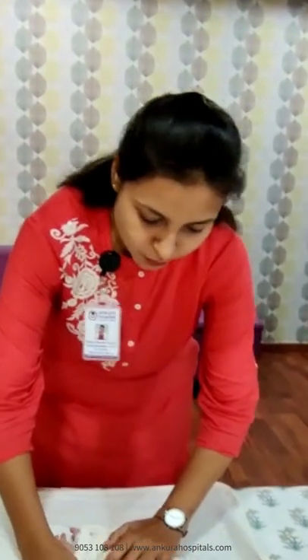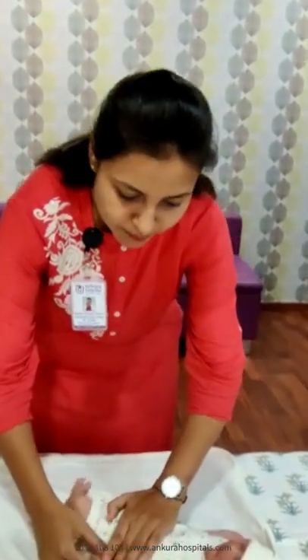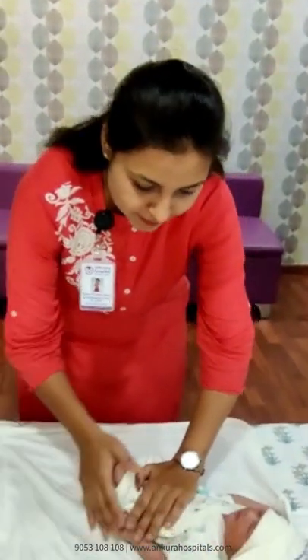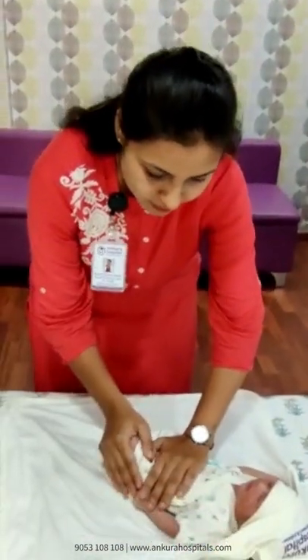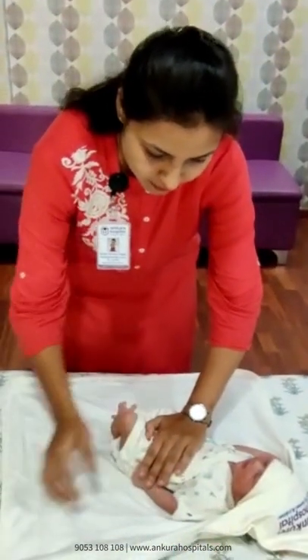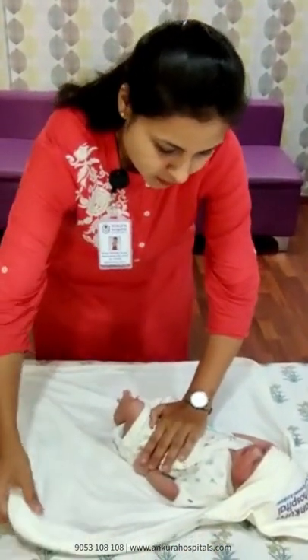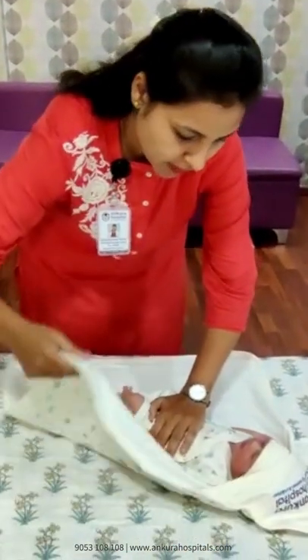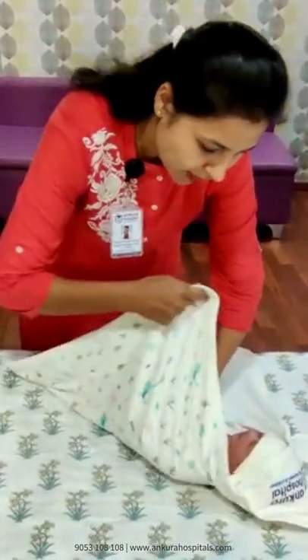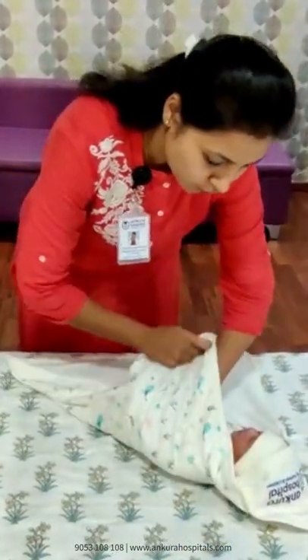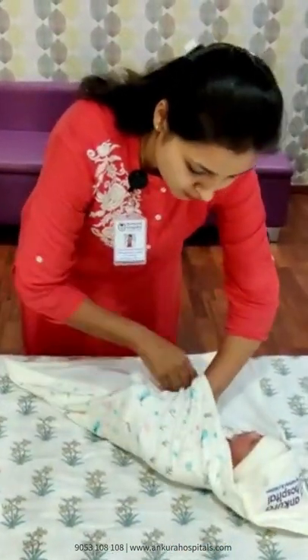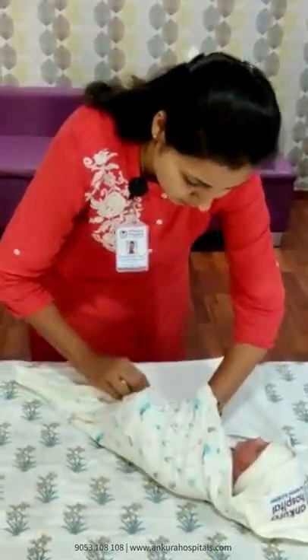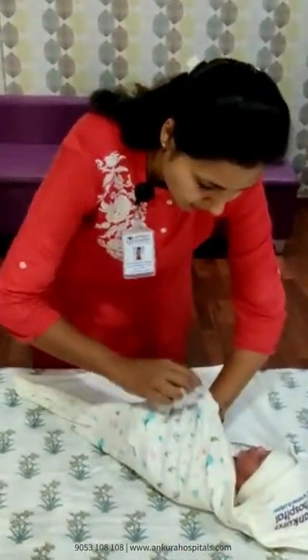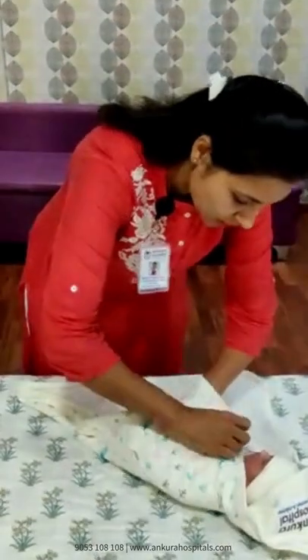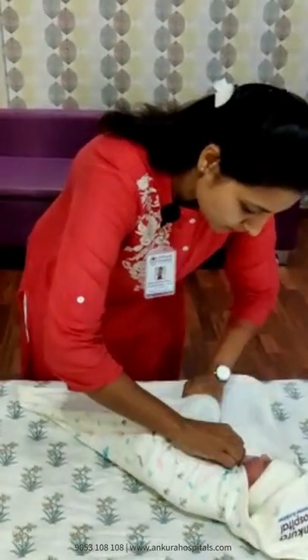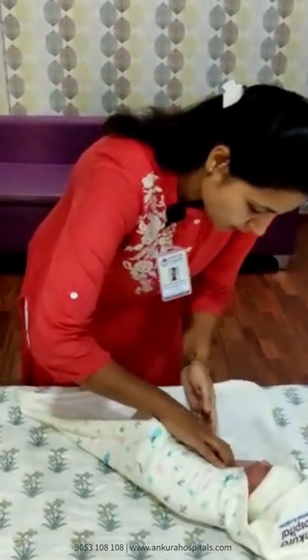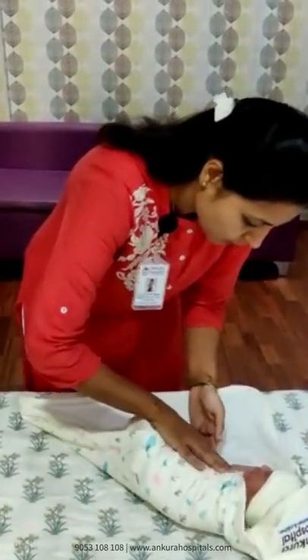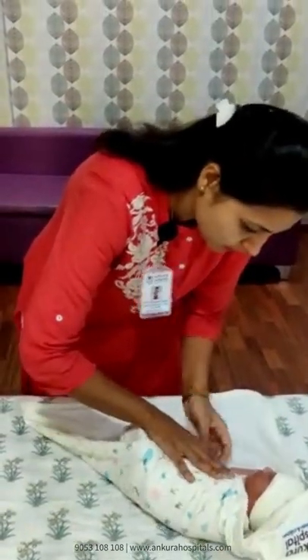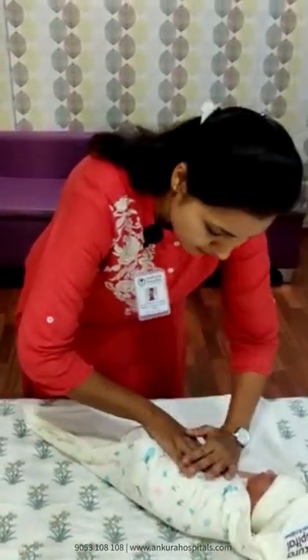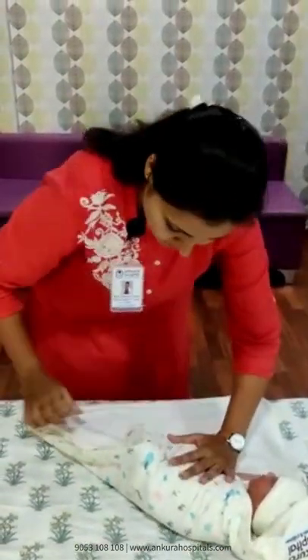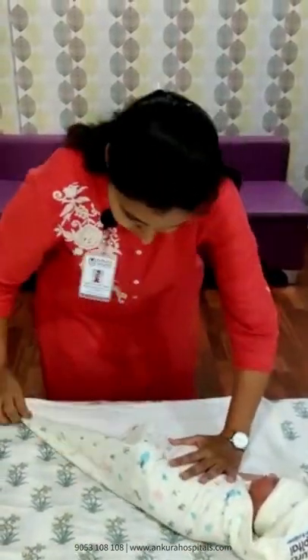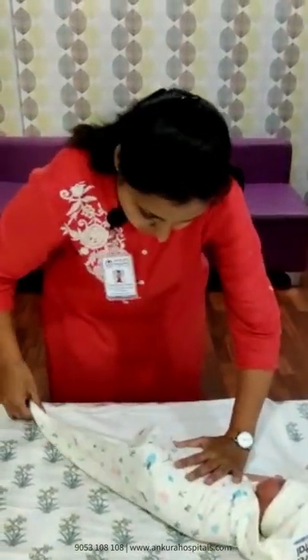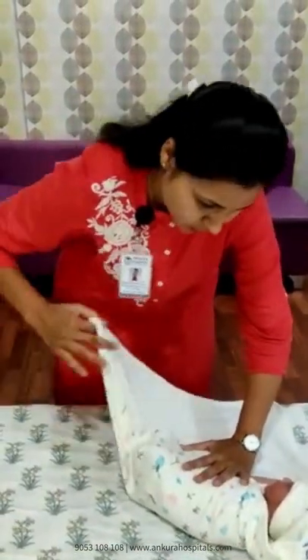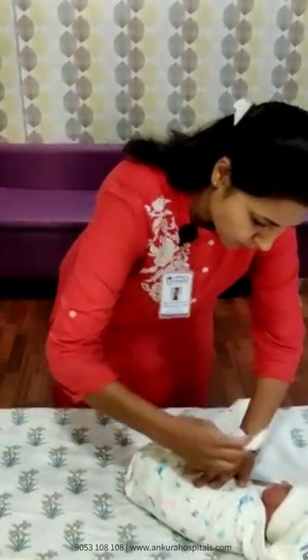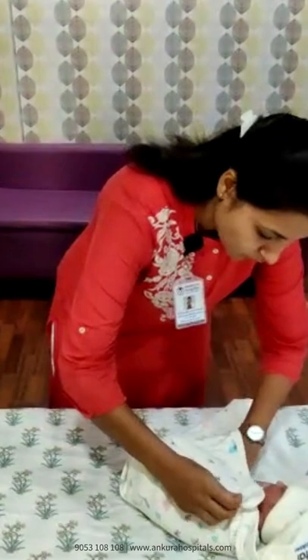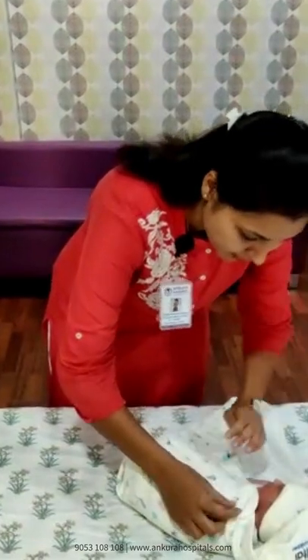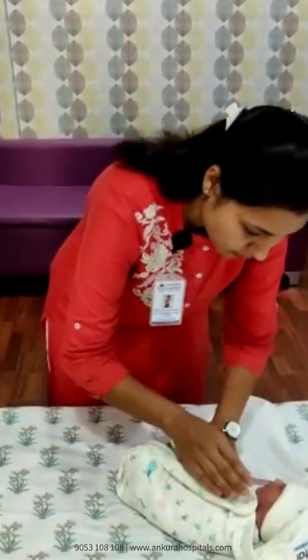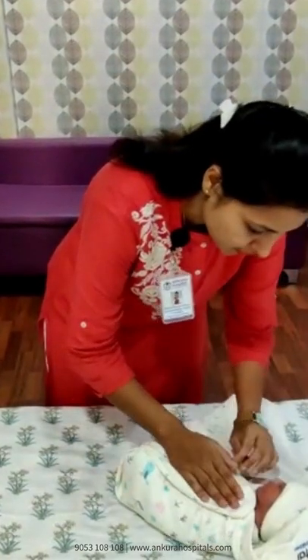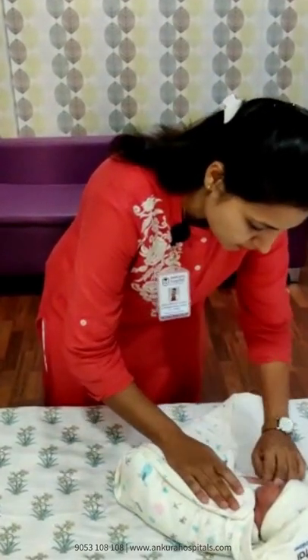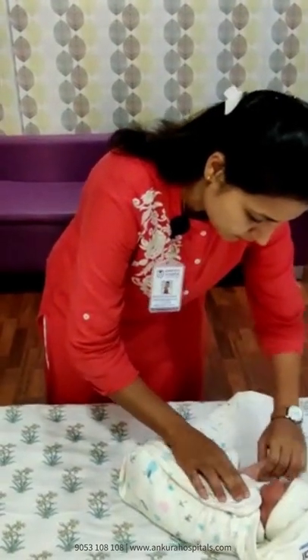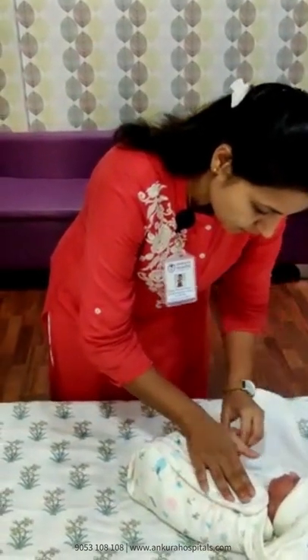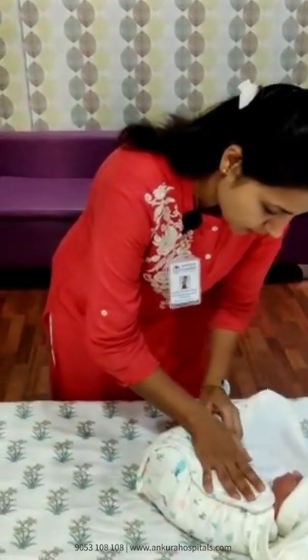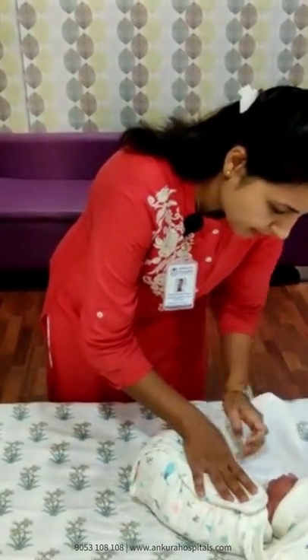First, you have to keep the baby's left hand straight and you have to fold in this way in a triangle. This will go in the baby's back. This part you just have to fold it and keep on baby's chest, and then move to the right hand.